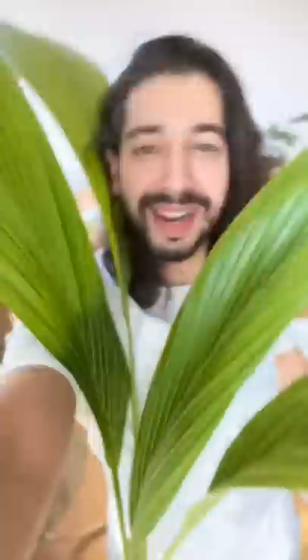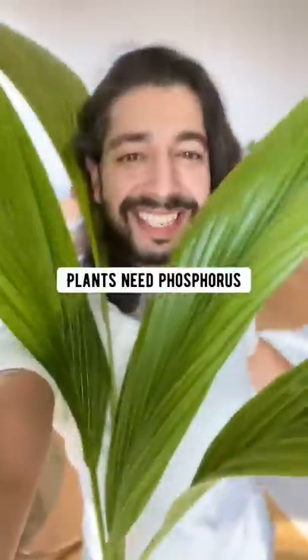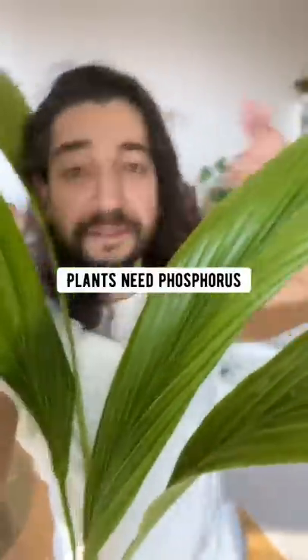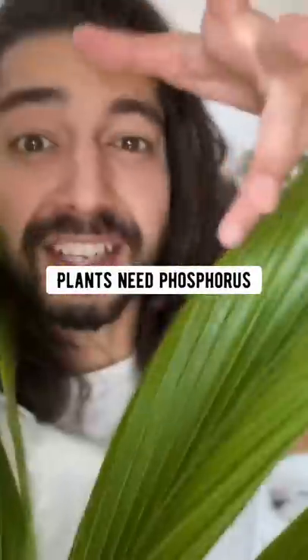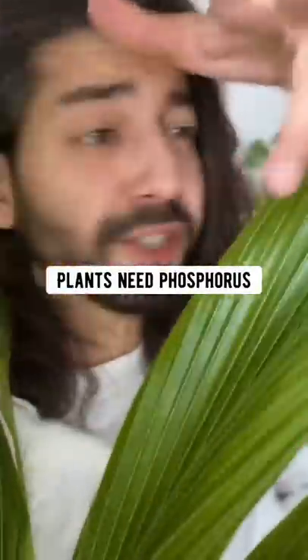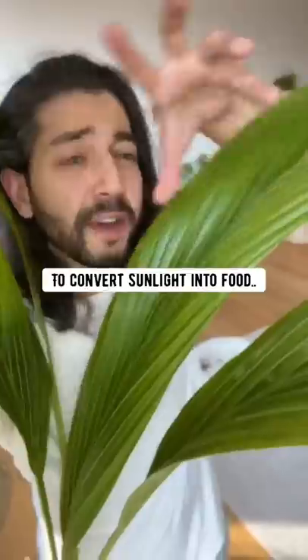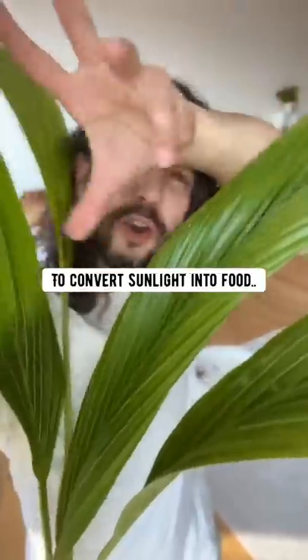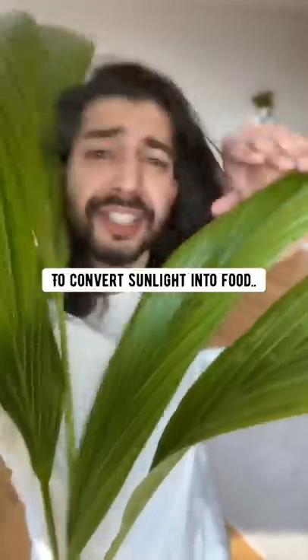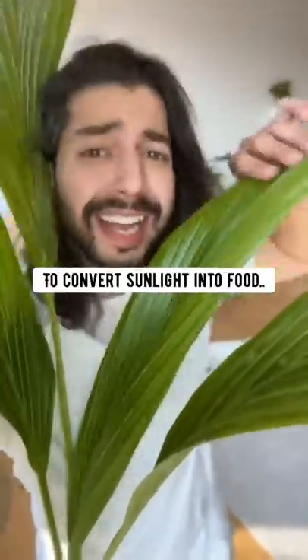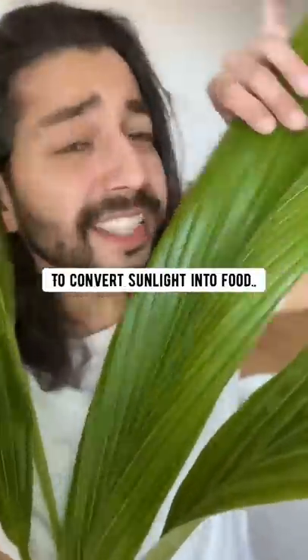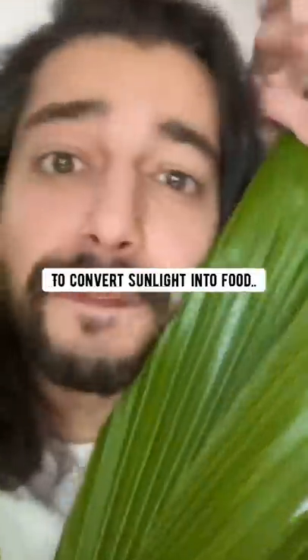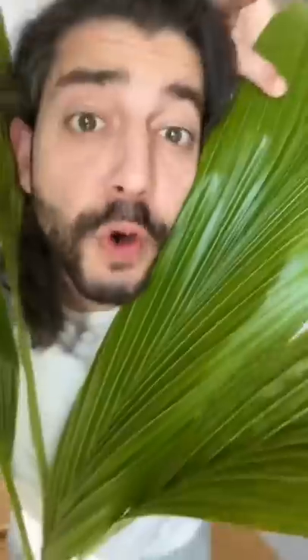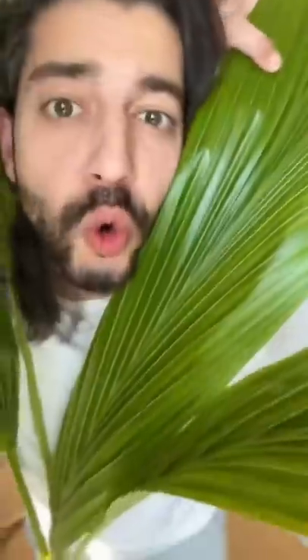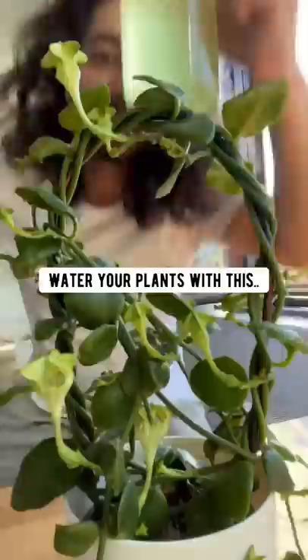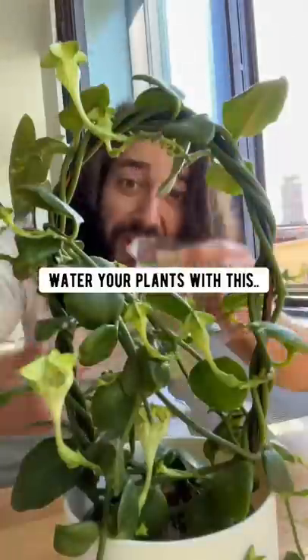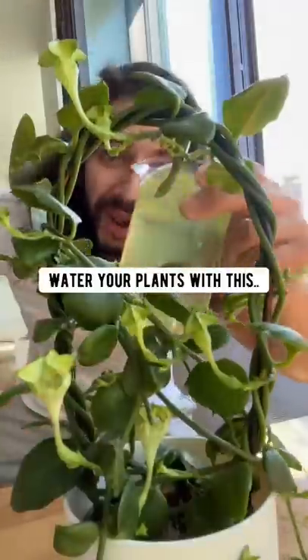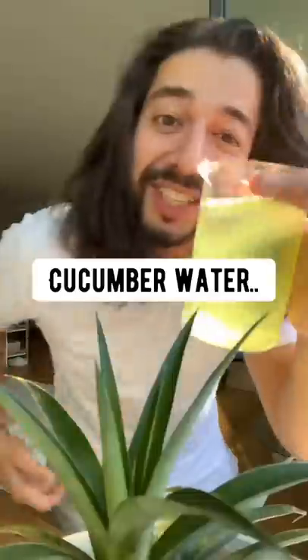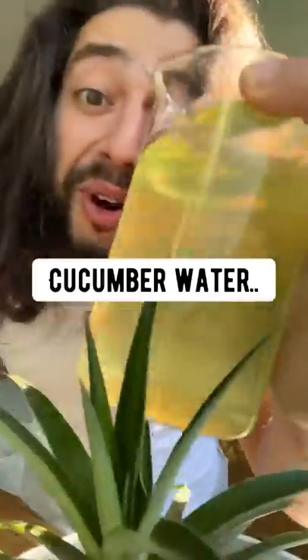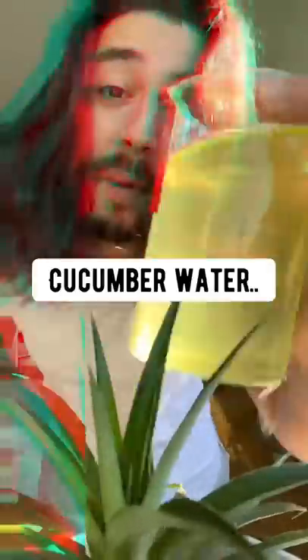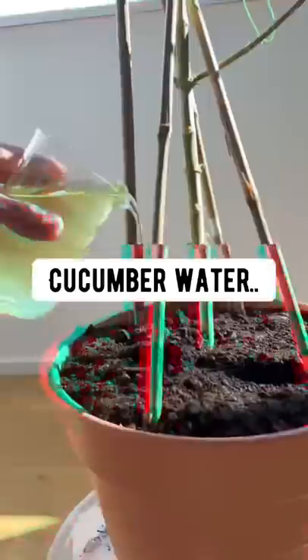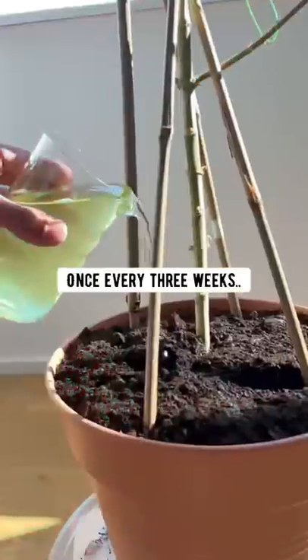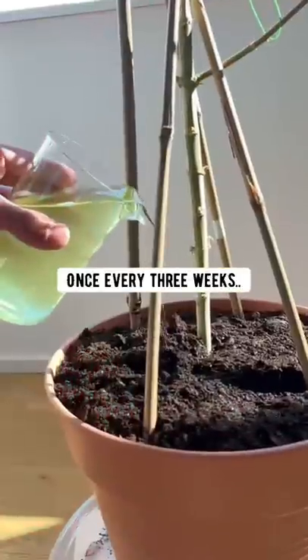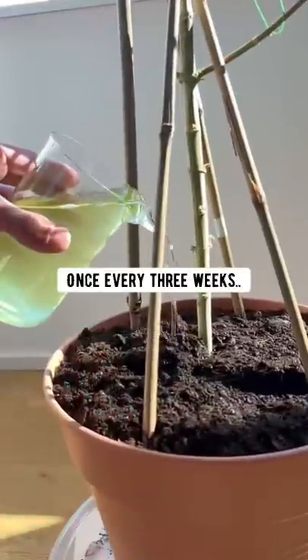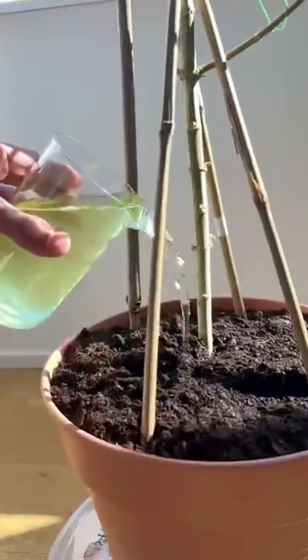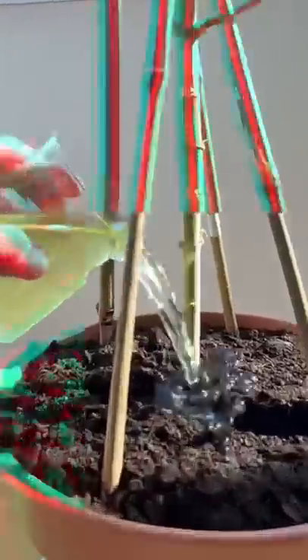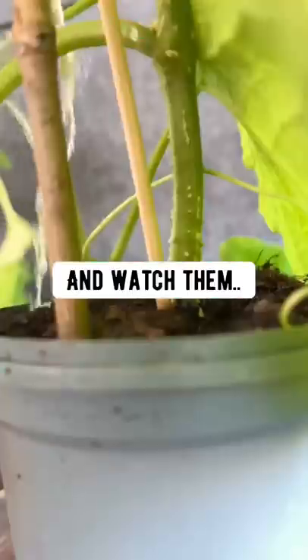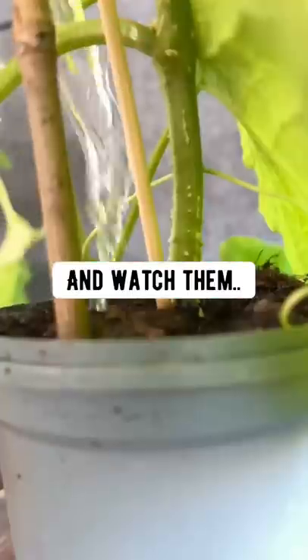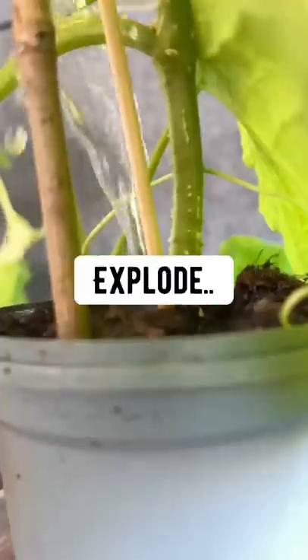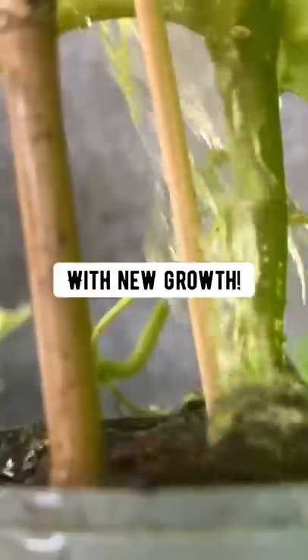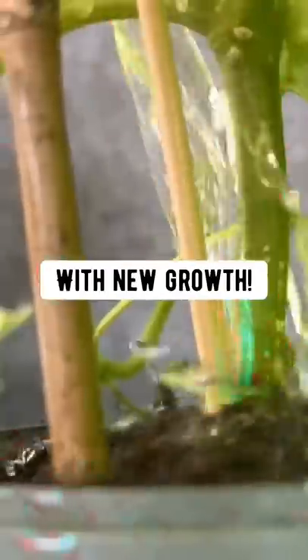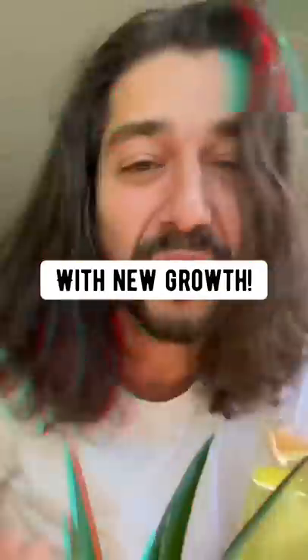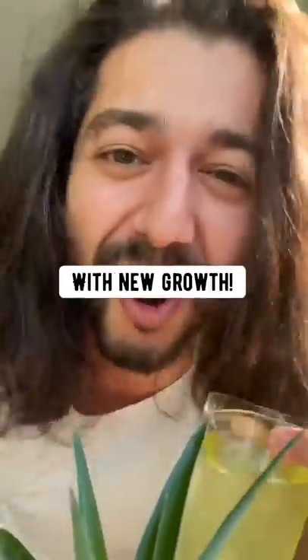Plants need phosphorus to convert sunlight into food. Water your plants with this cucumber water once every three weeks and watch them explode with new growth.